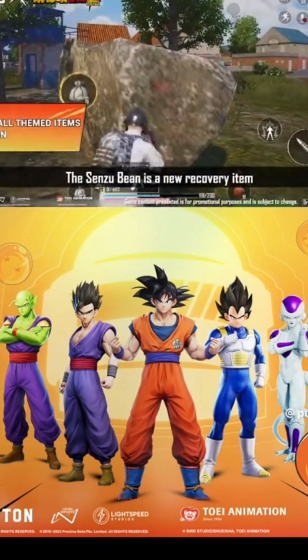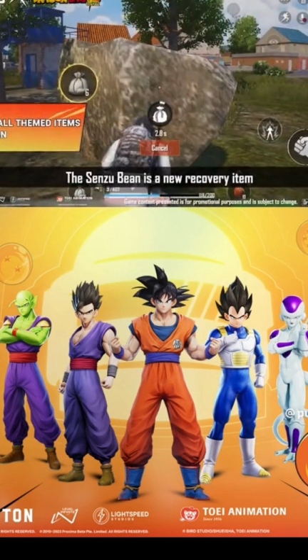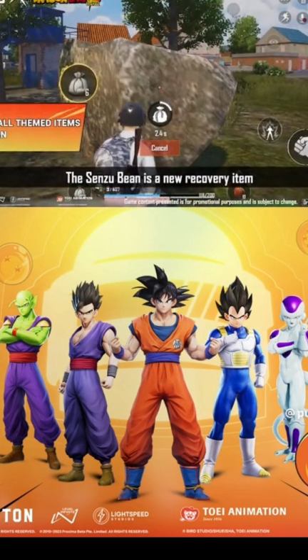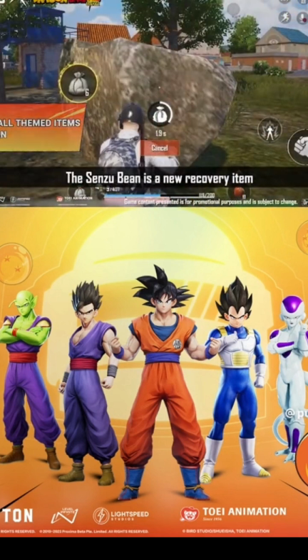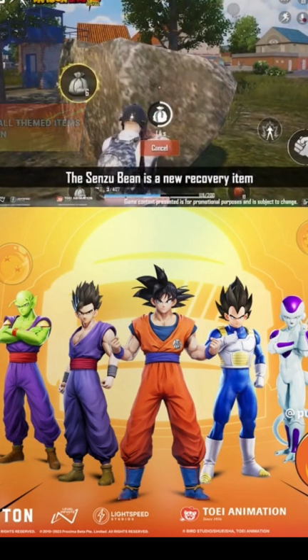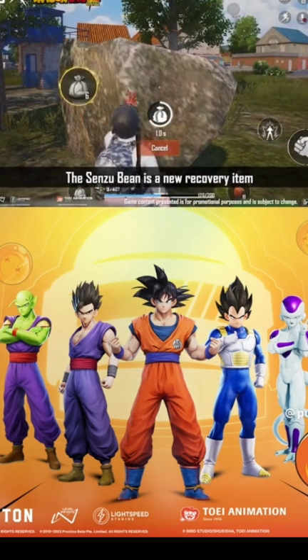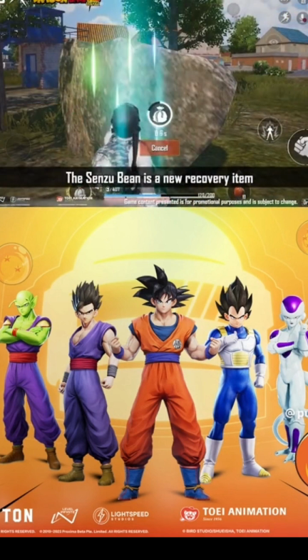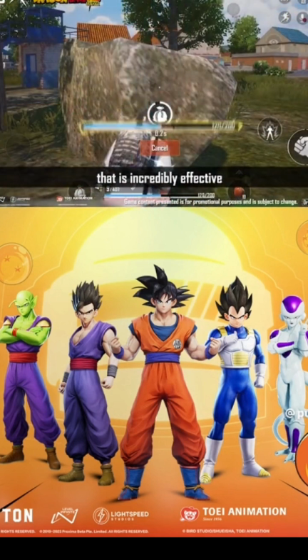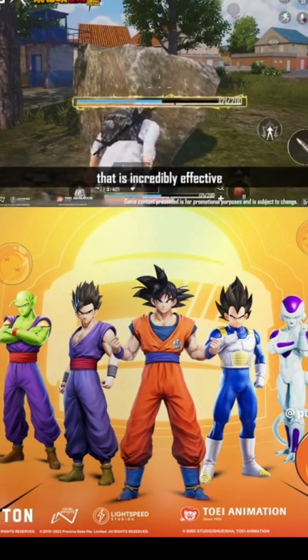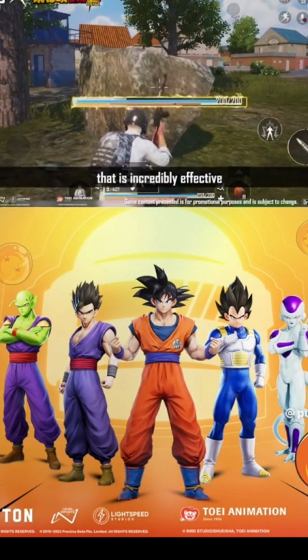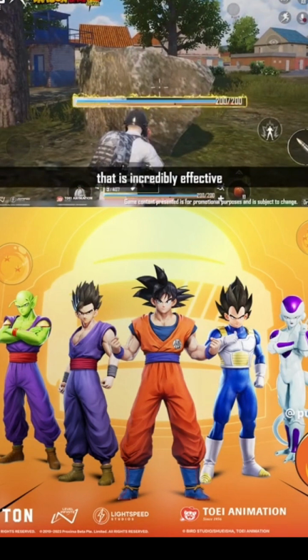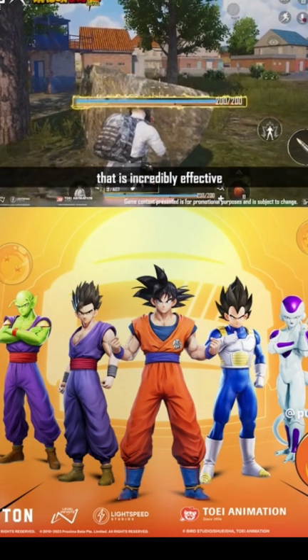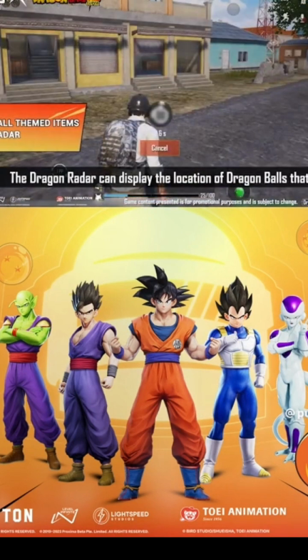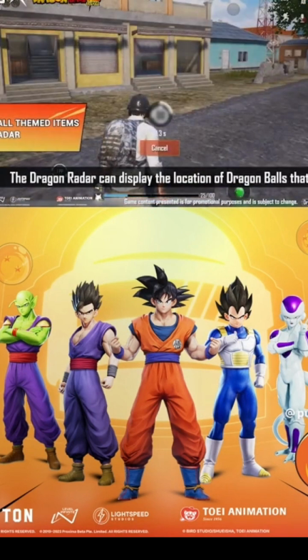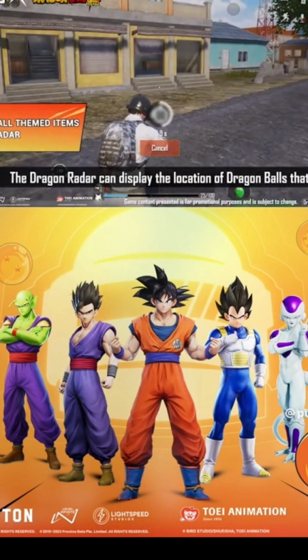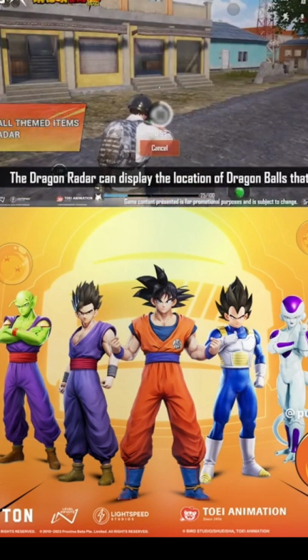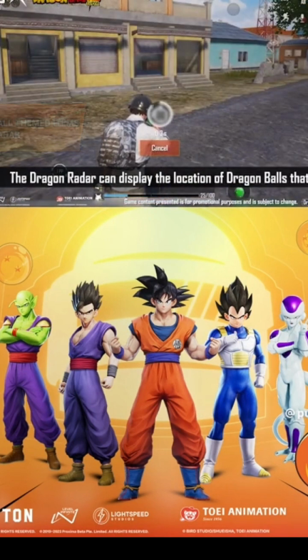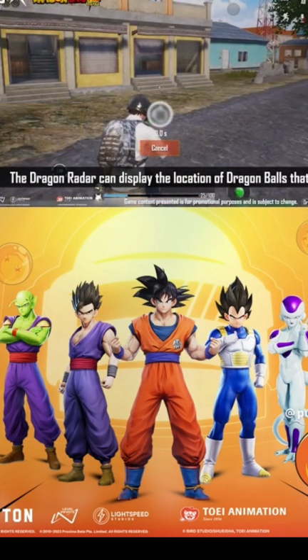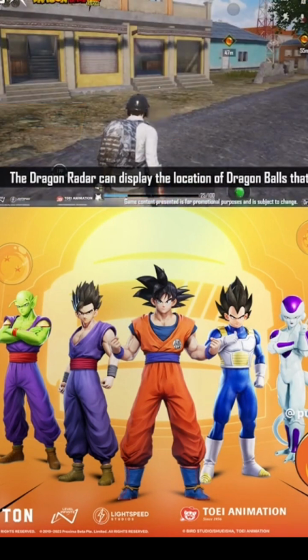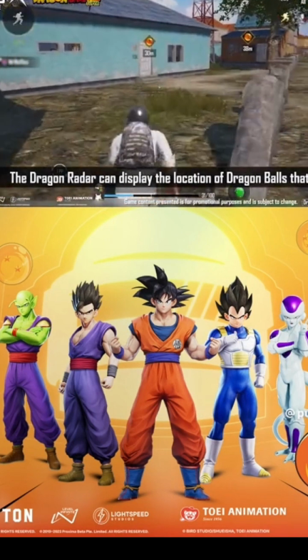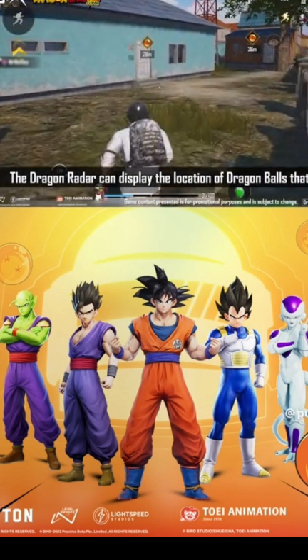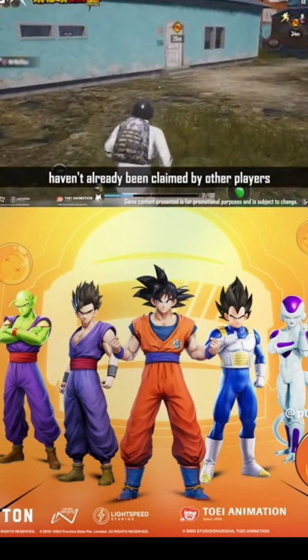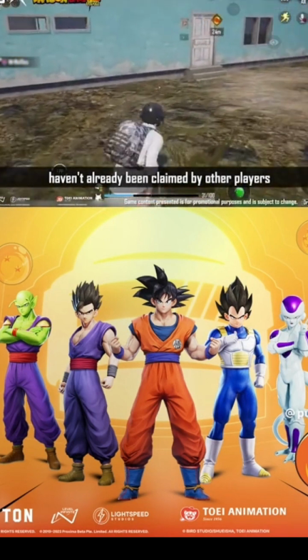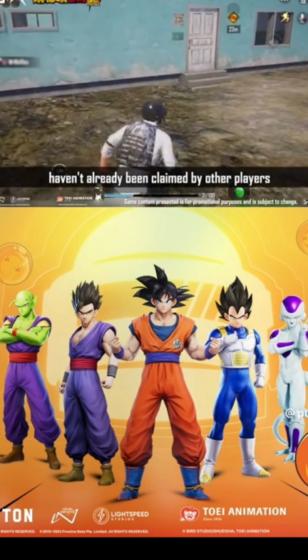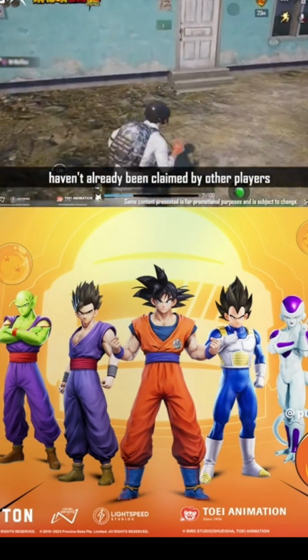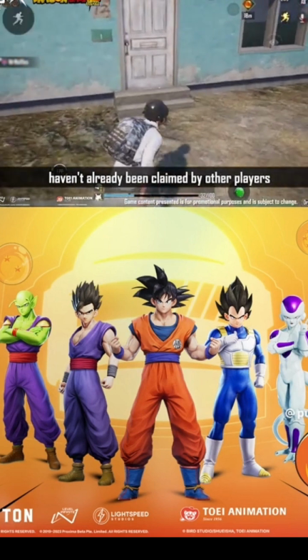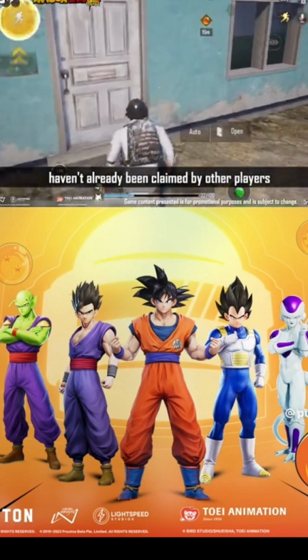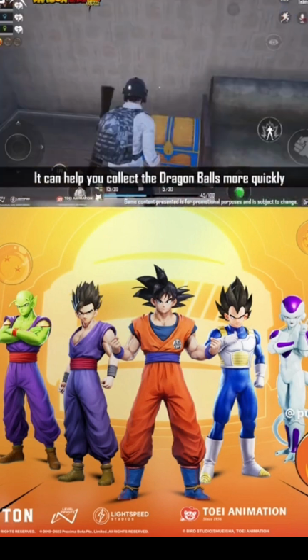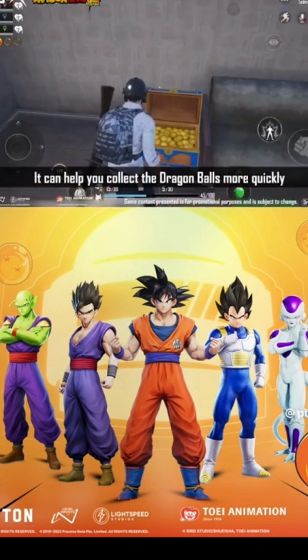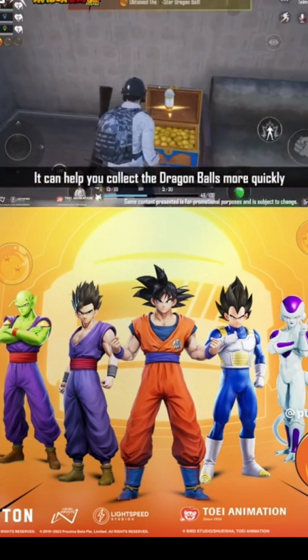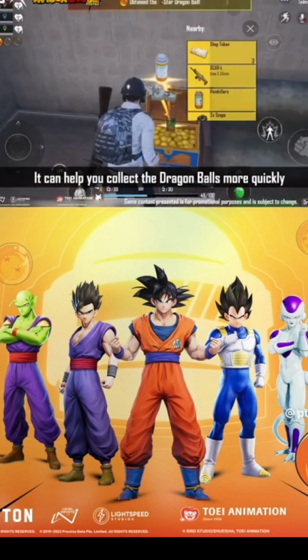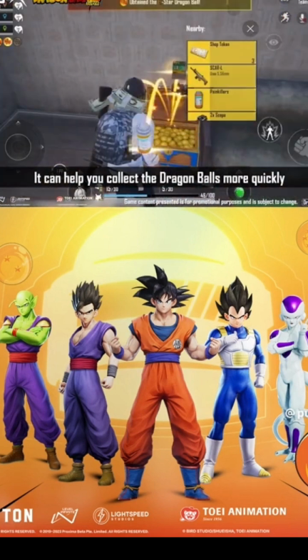The Senzu Bean is a new recovery item that is incredibly effective. The Dragon Radar can display the location of Dragon Balls that haven't already been claimed by other players, and can help you collect the Dragon Balls more quickly.